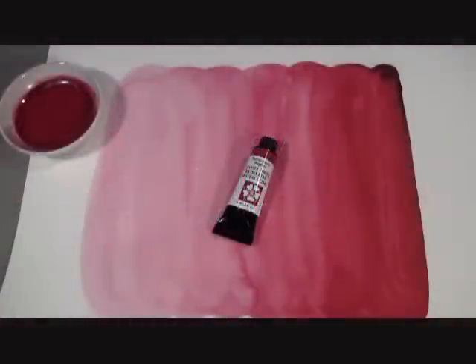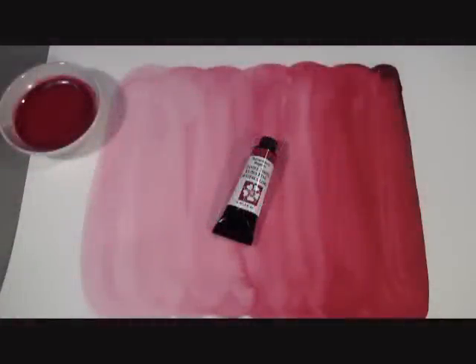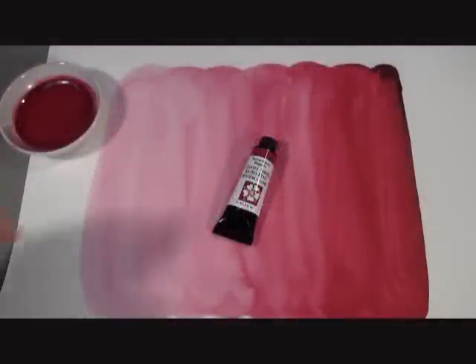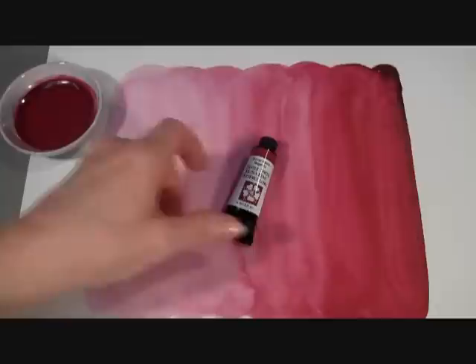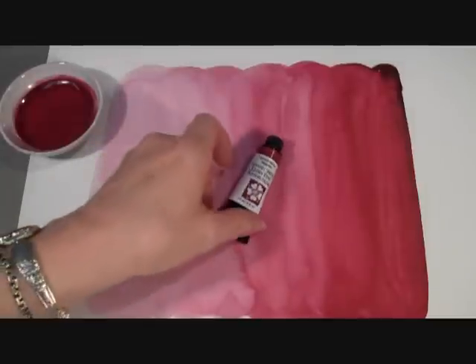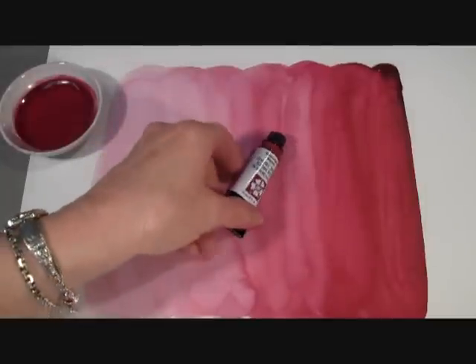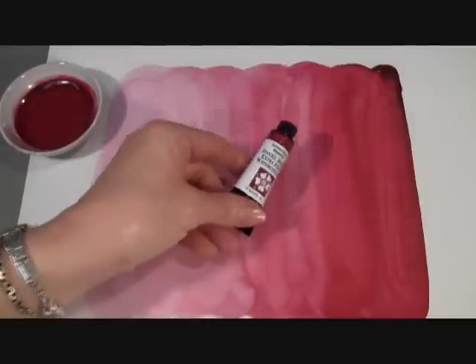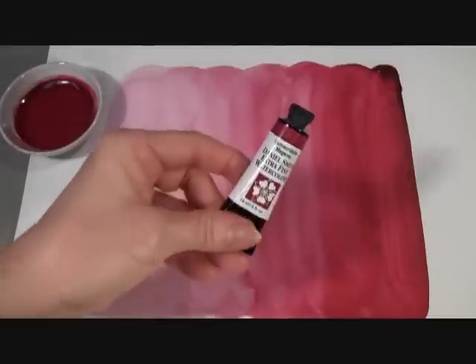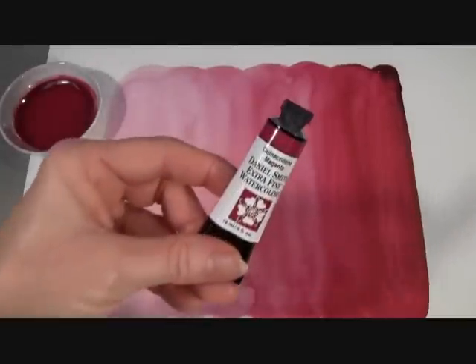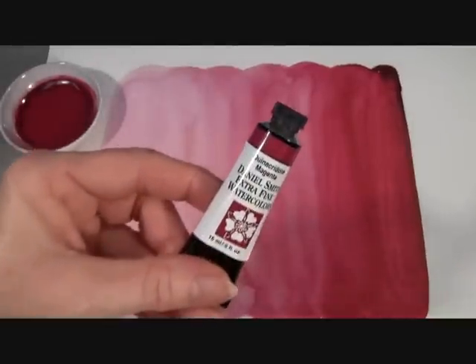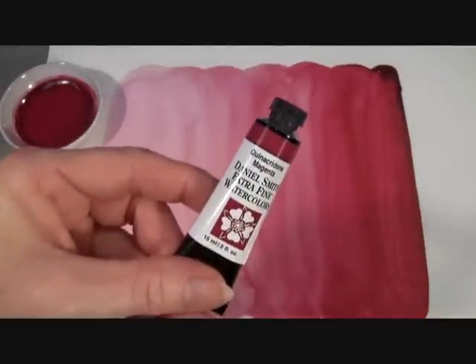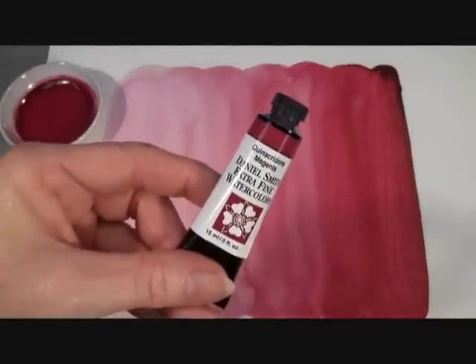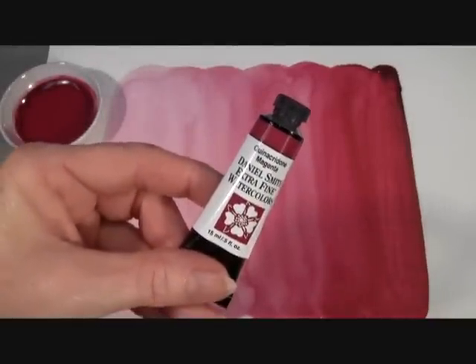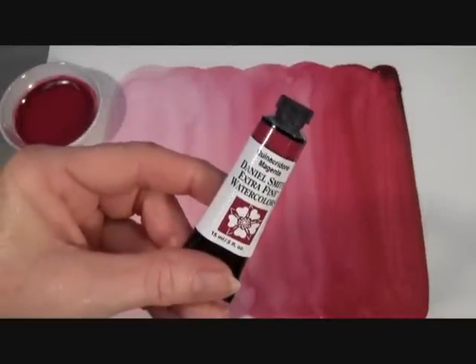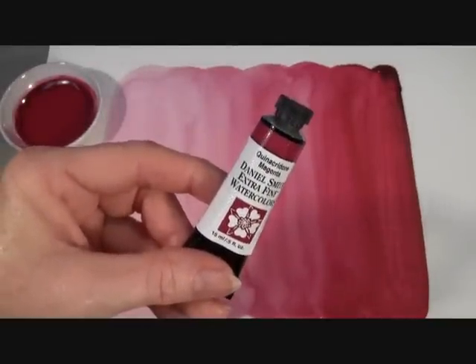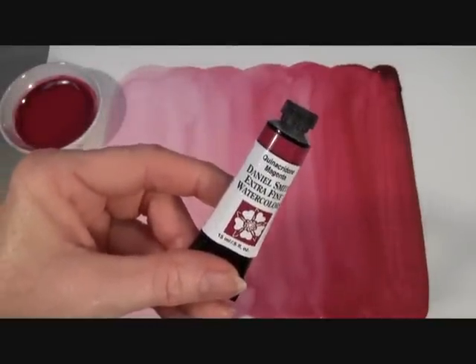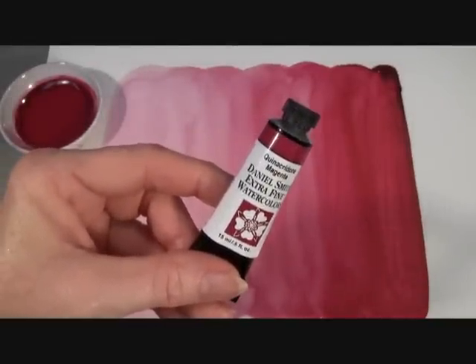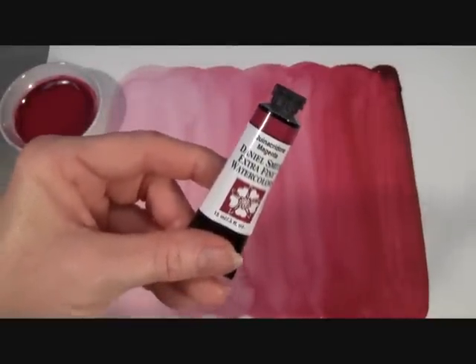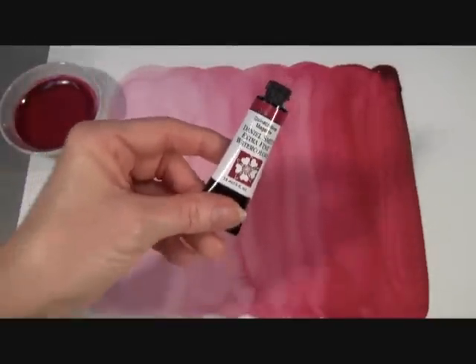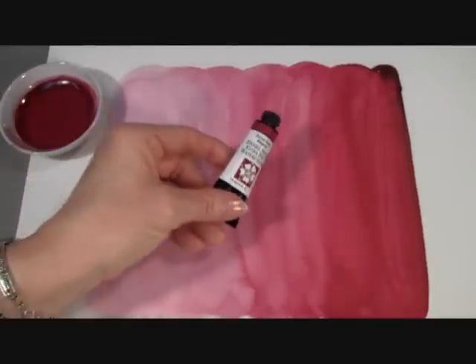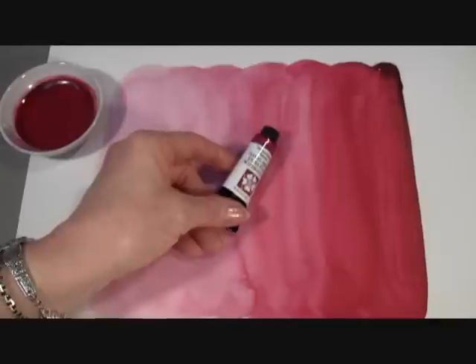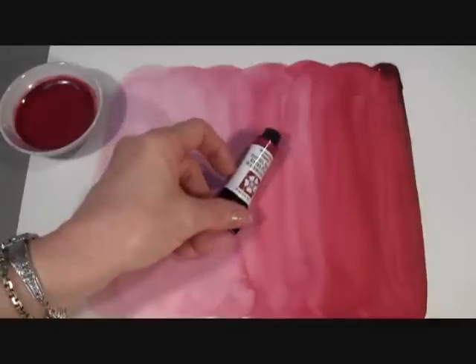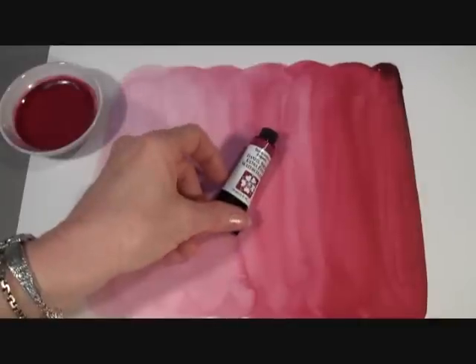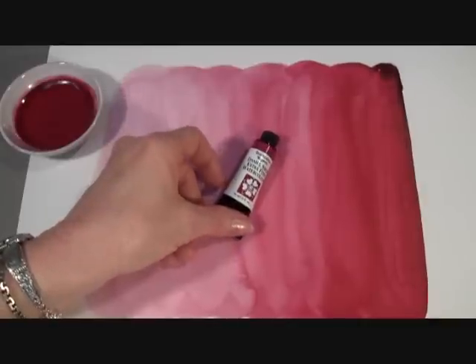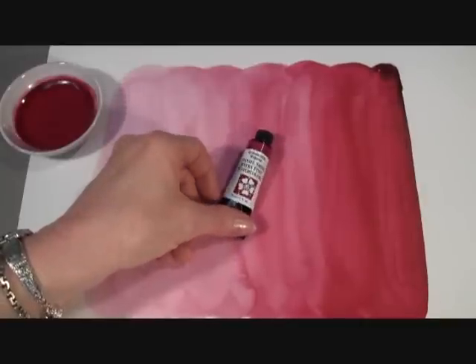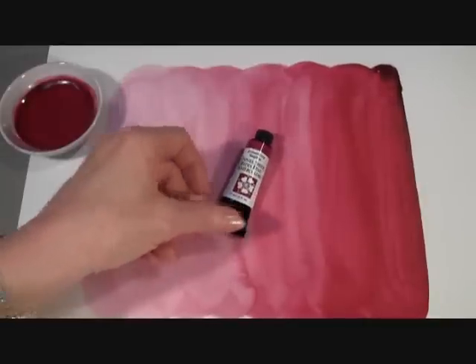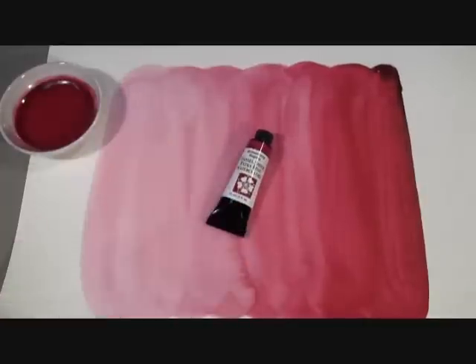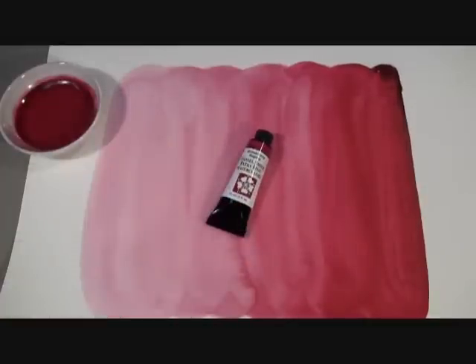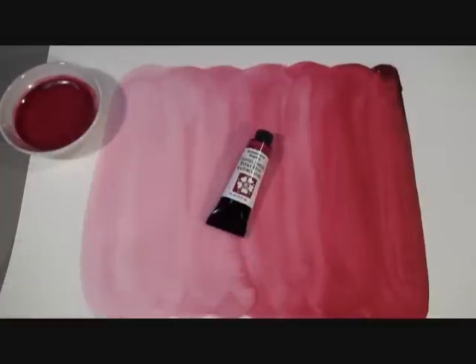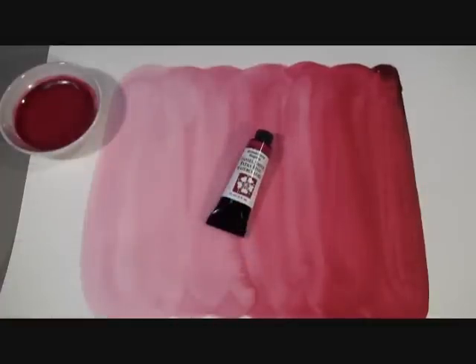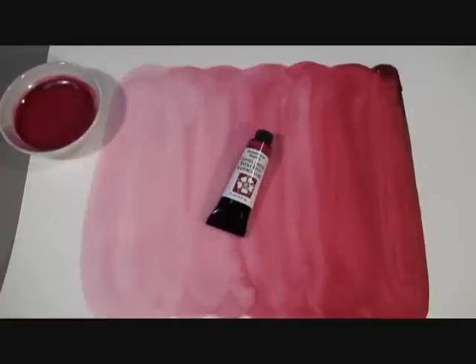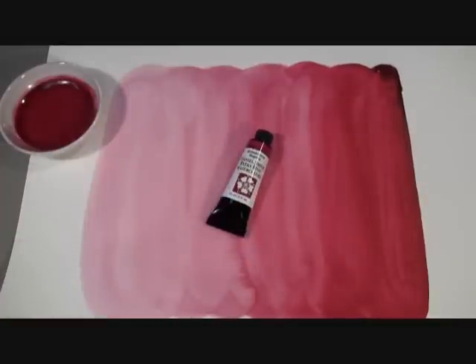Hi, today I want to show you our Quinacridone Magenta Watercolor by Daniel Smith, the best watercolors for artists. Quin Magenta is part of our Quinacridone collection of extra fine watercolors which are brilliant and highly mixable colors.